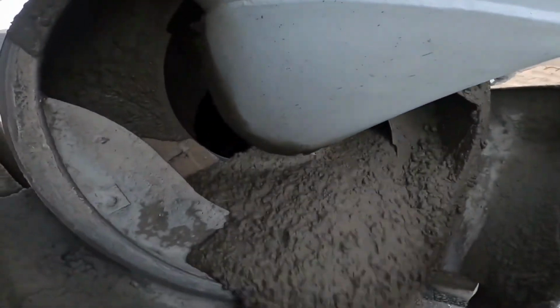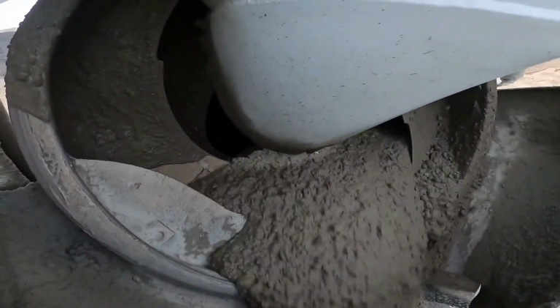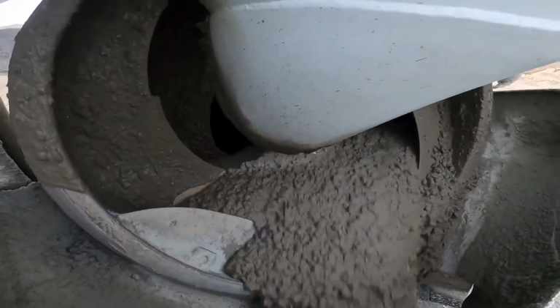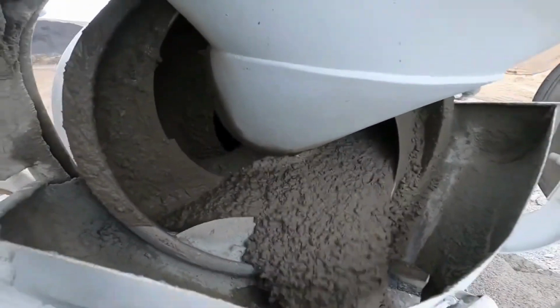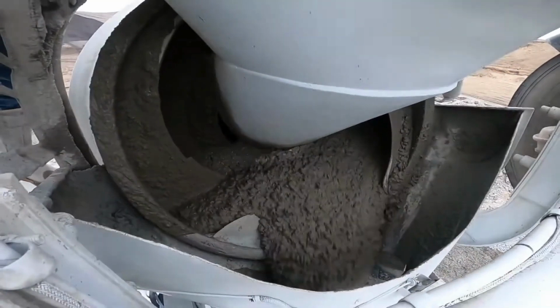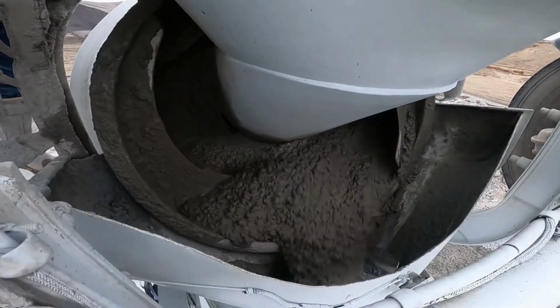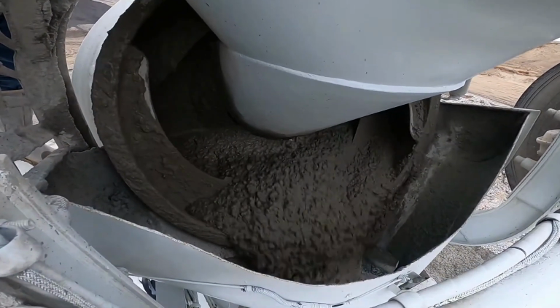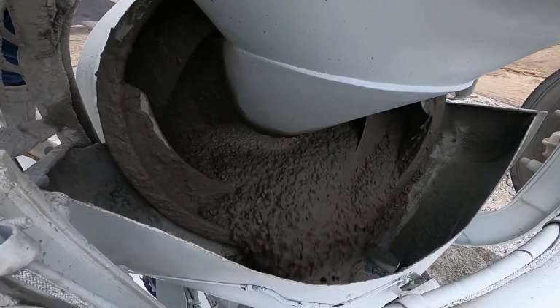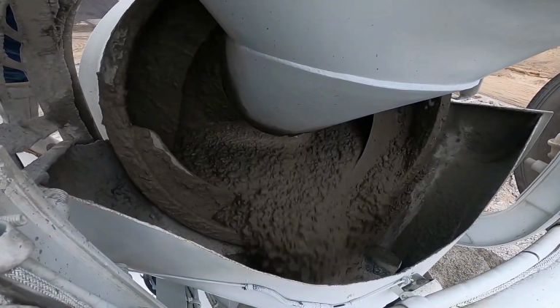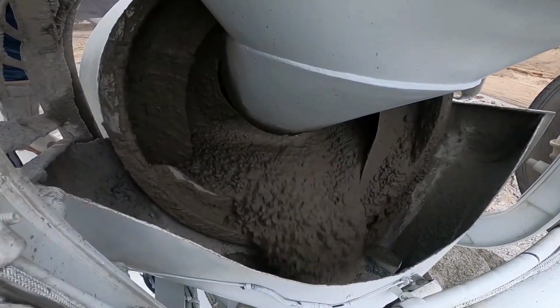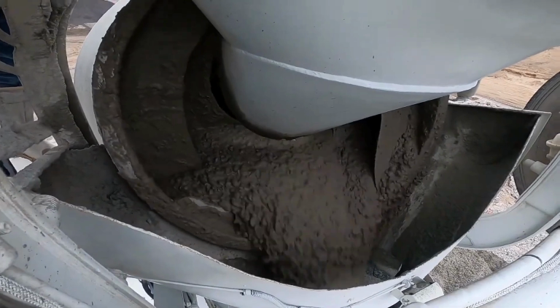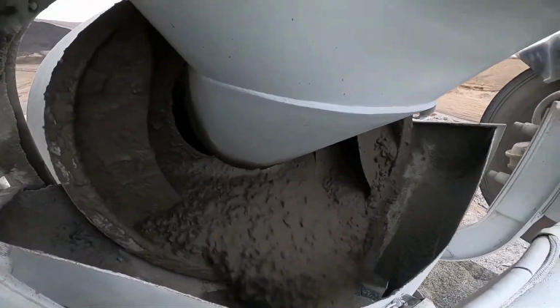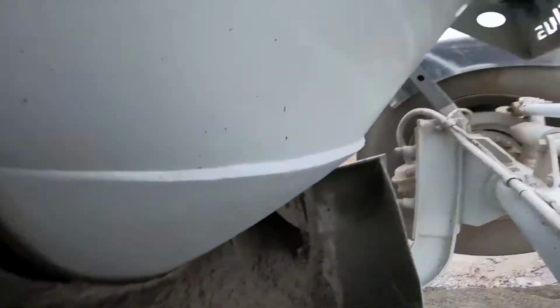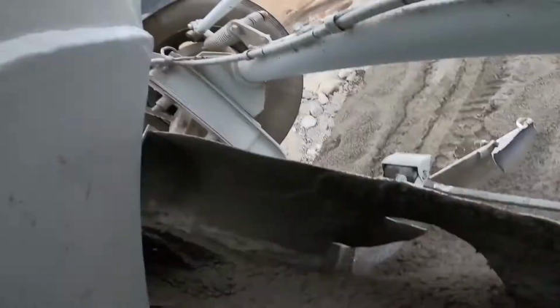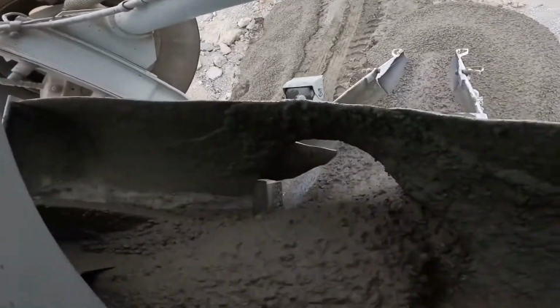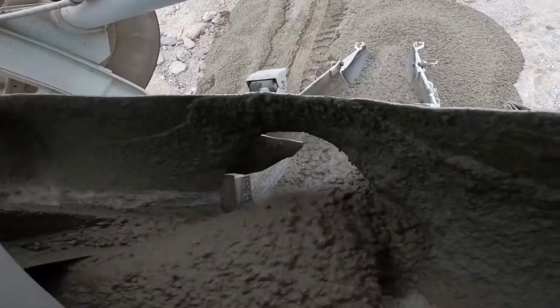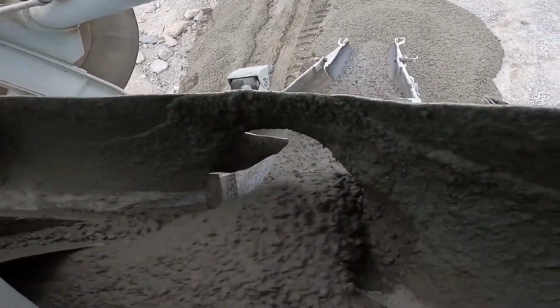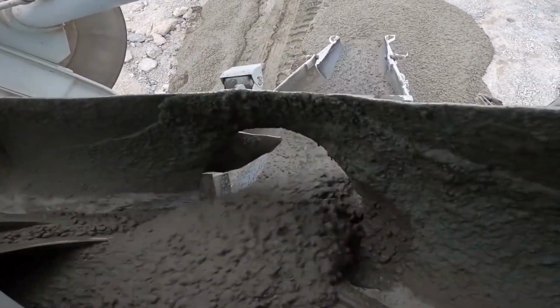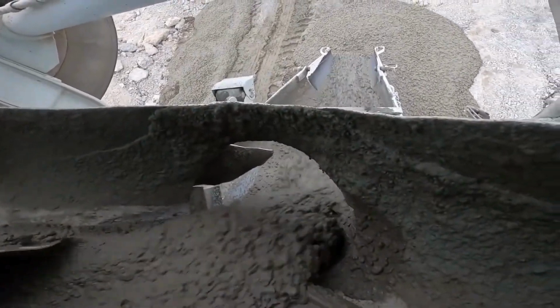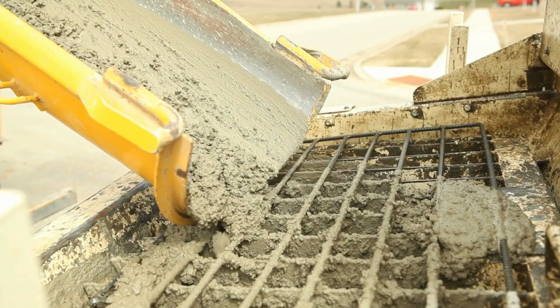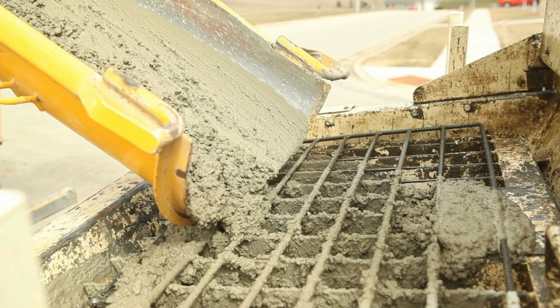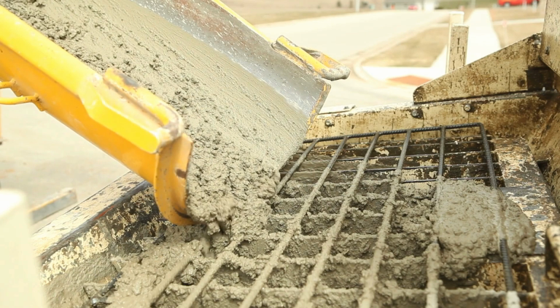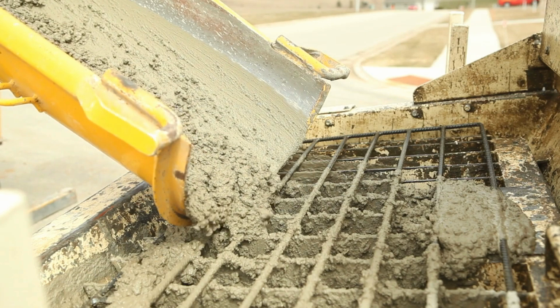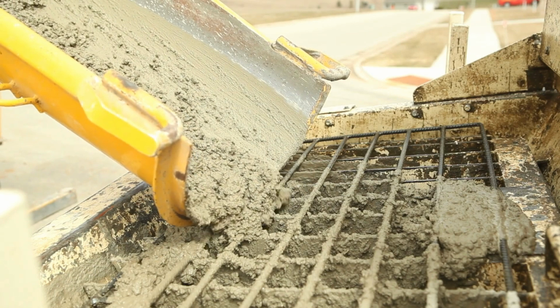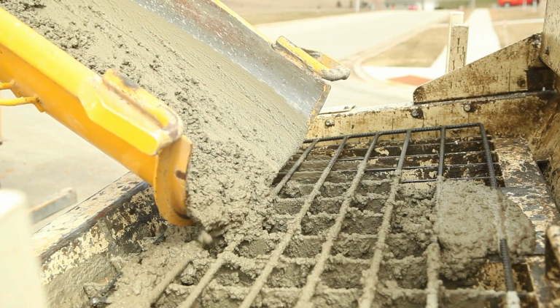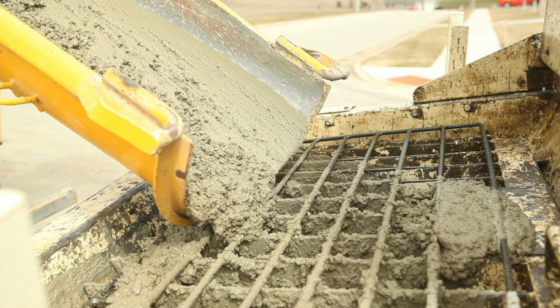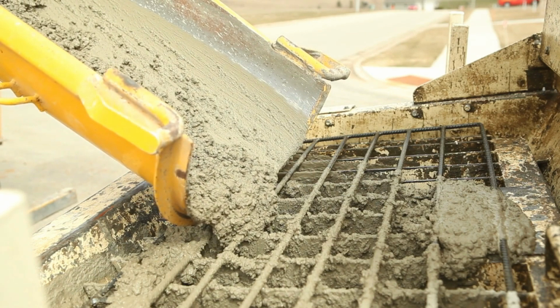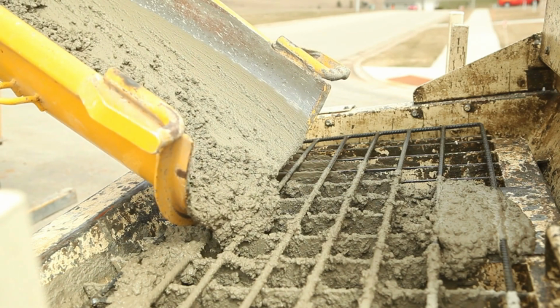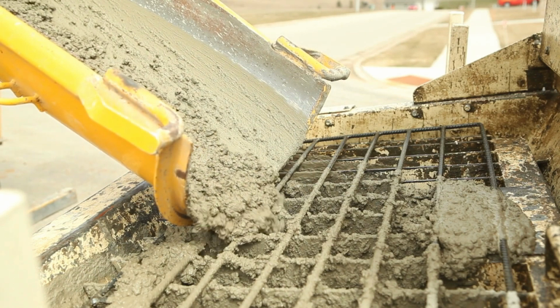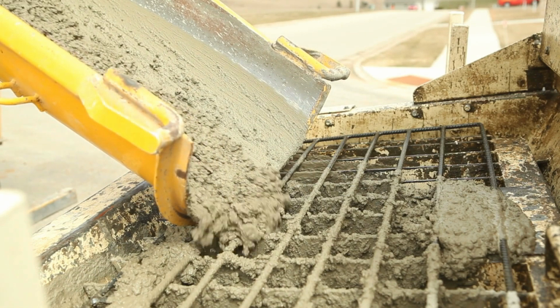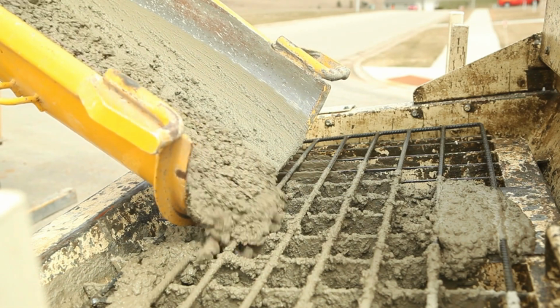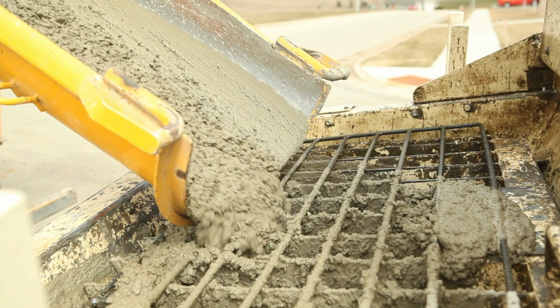Here's the important part: that drum has to keep spinning to prevent the concrete from separating and setting. If it stops for too long, the aggregate sinks, the cement paste rises, and the mix becomes unusable — or worse, it hardens.